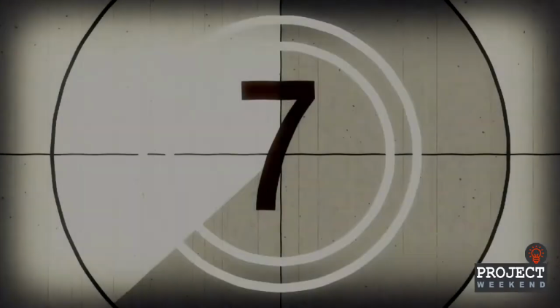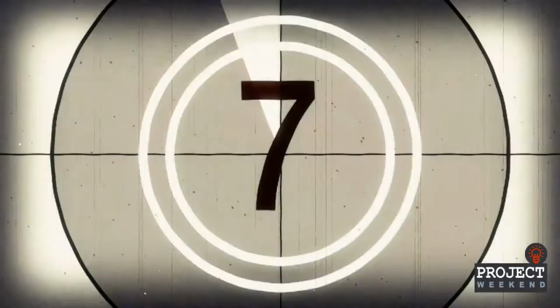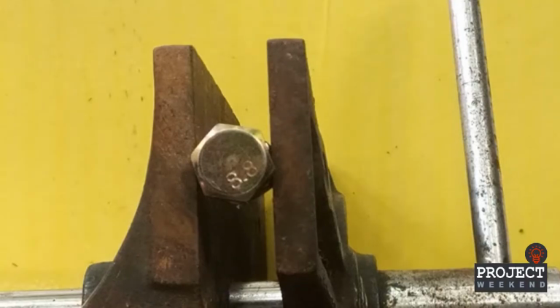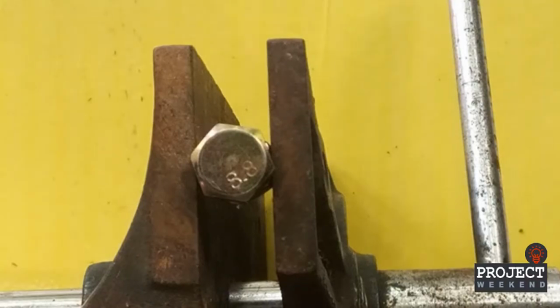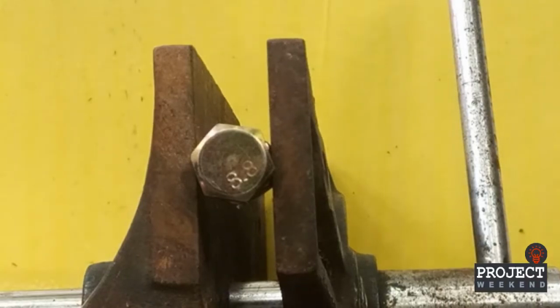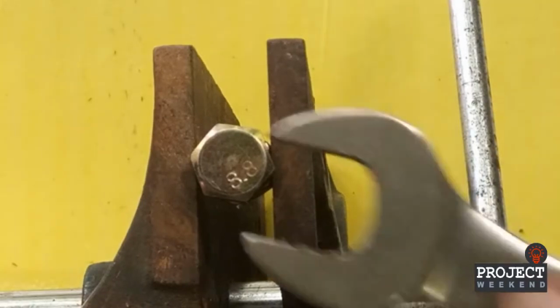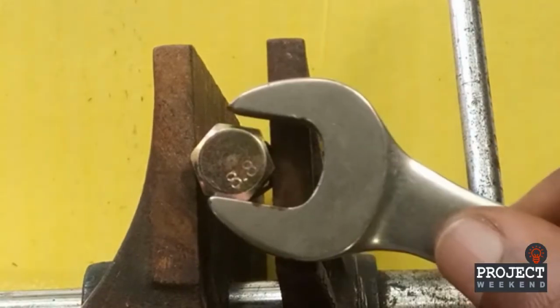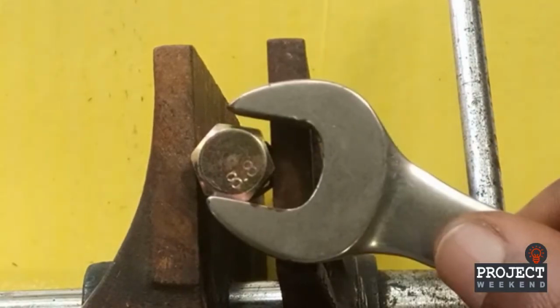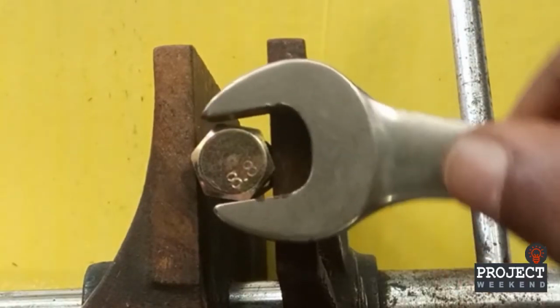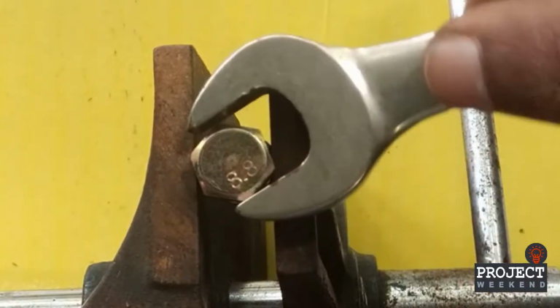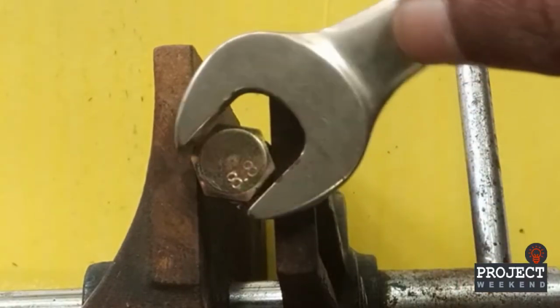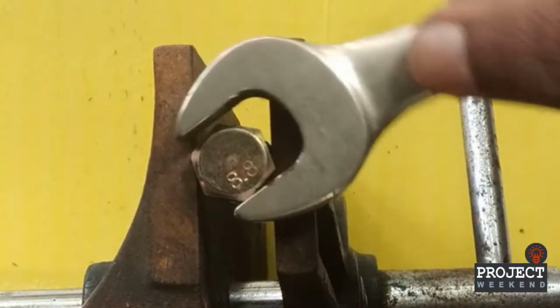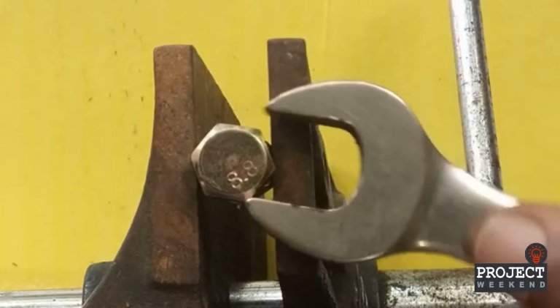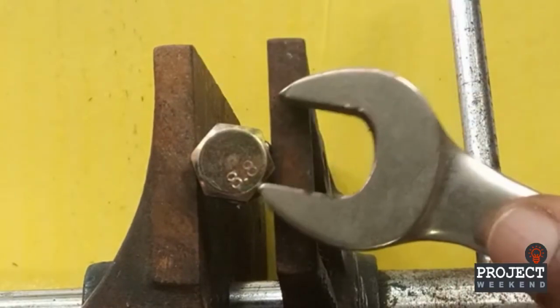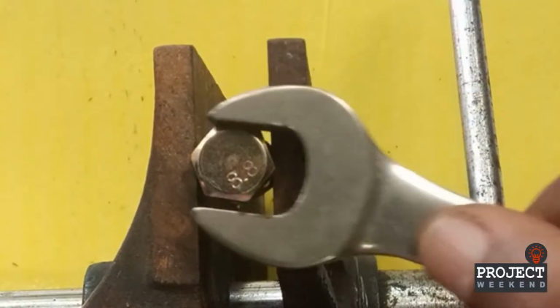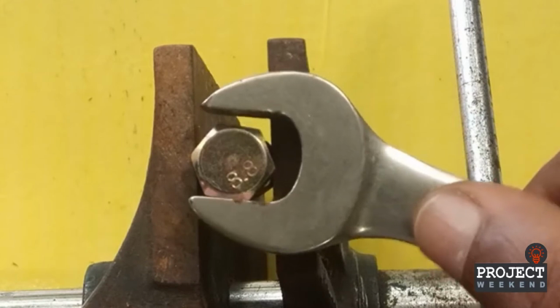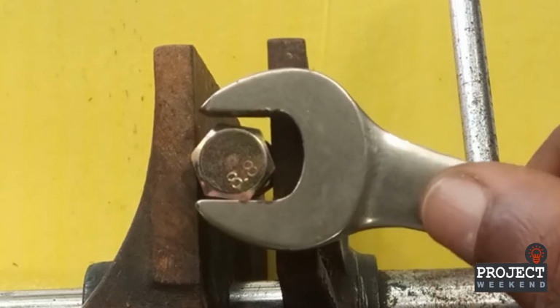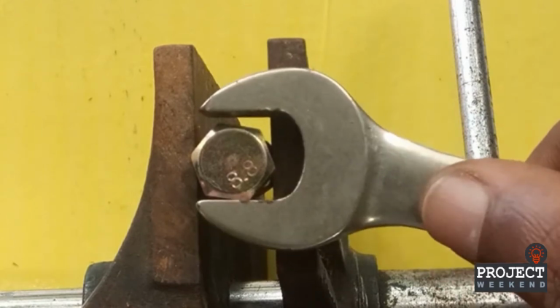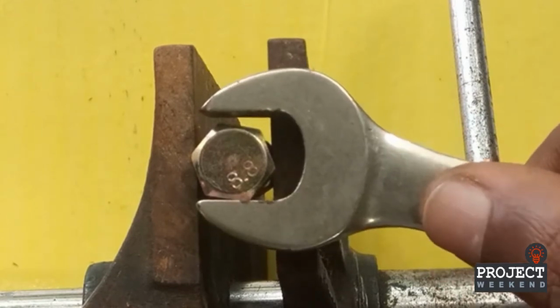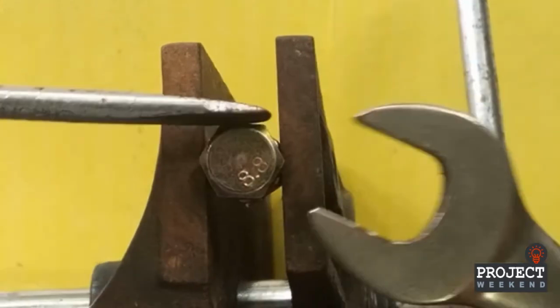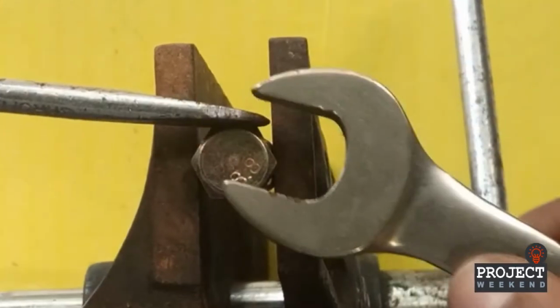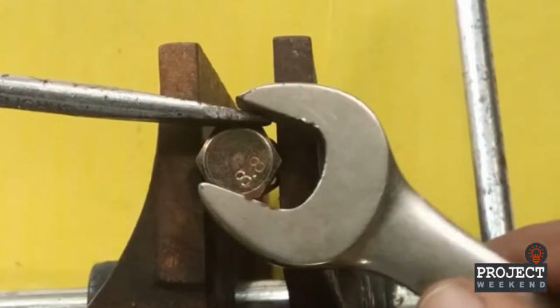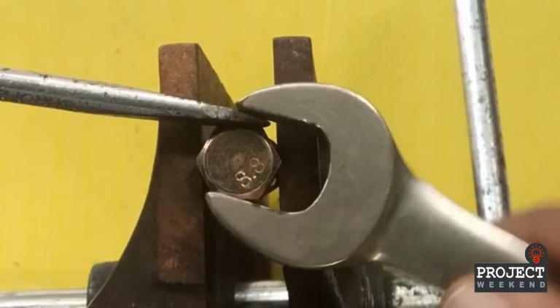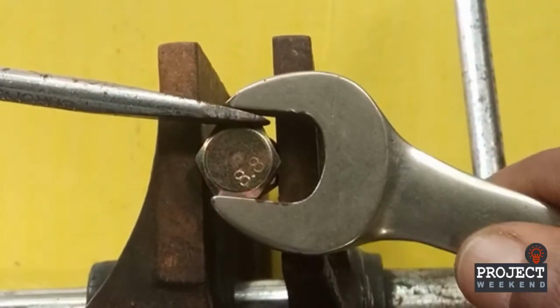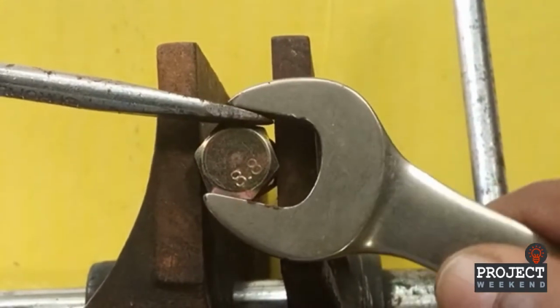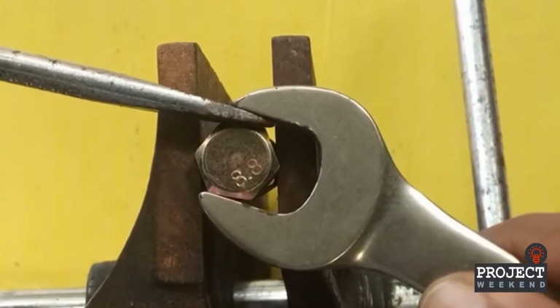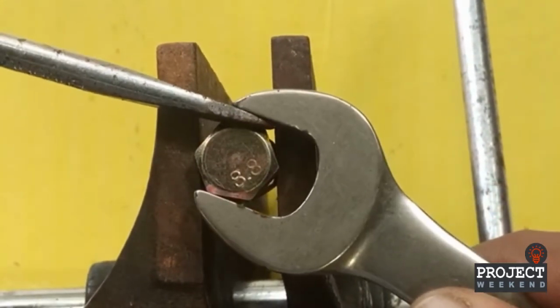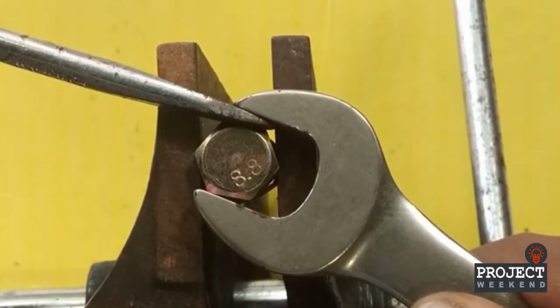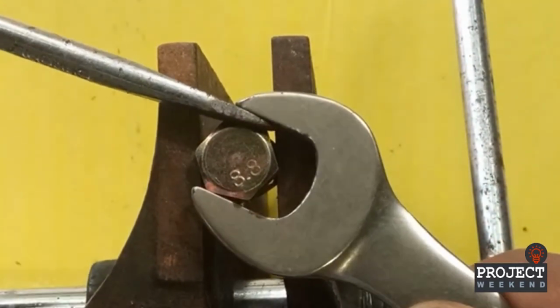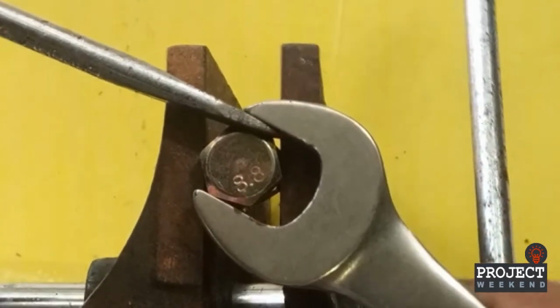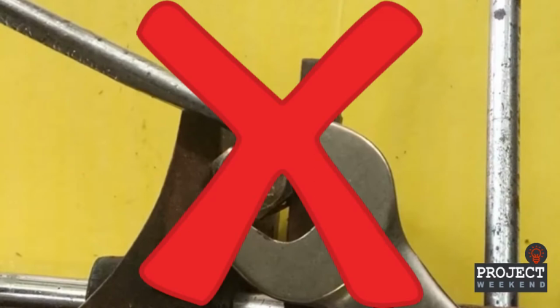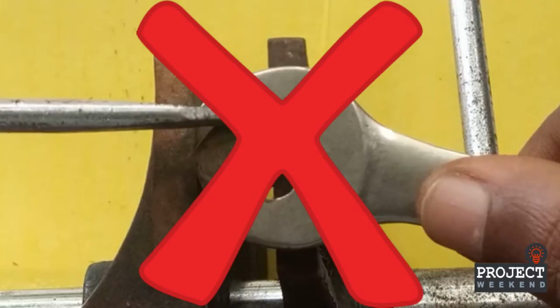Number 7. If the wrench is larger than the nut, just use your screwdriver. This is the wrong way to do it. Use it this way.